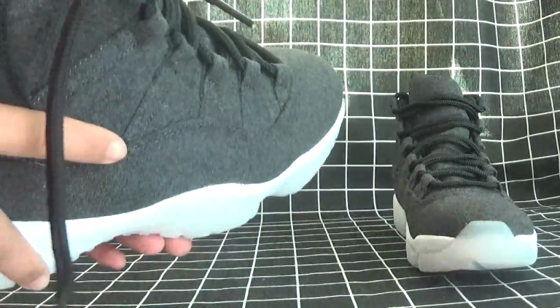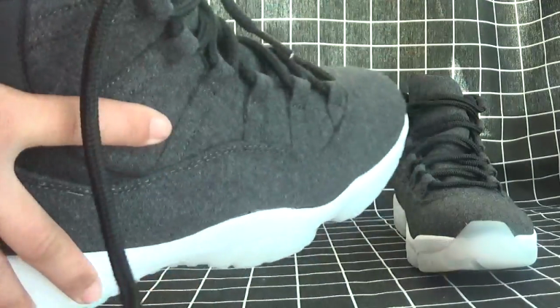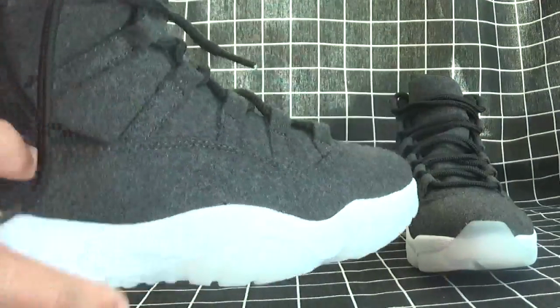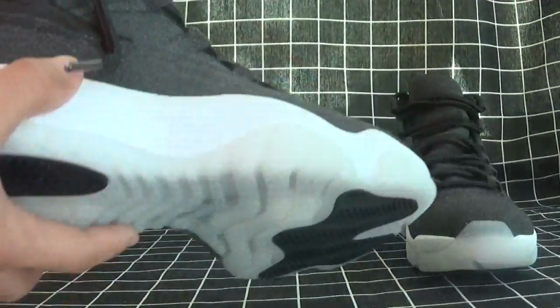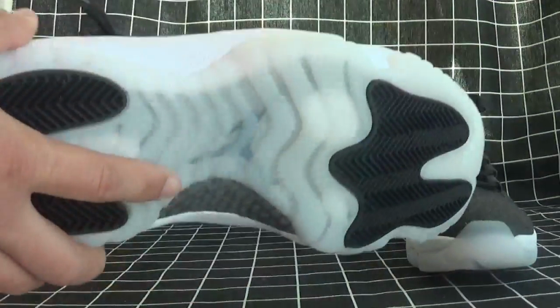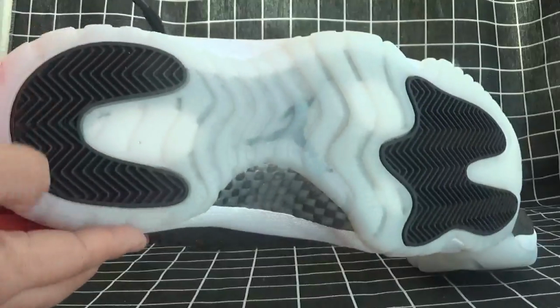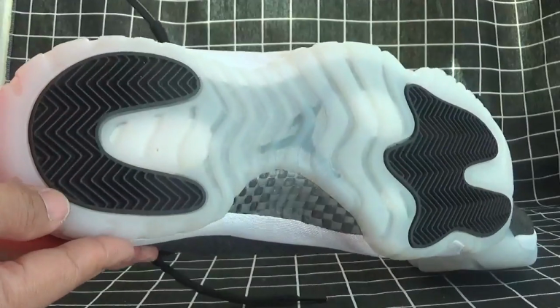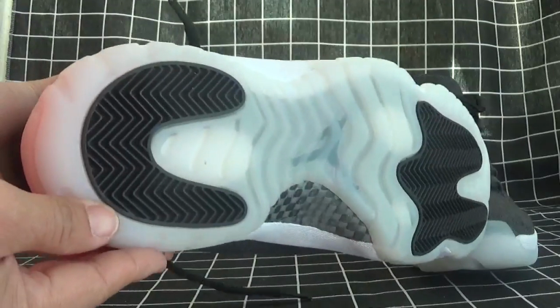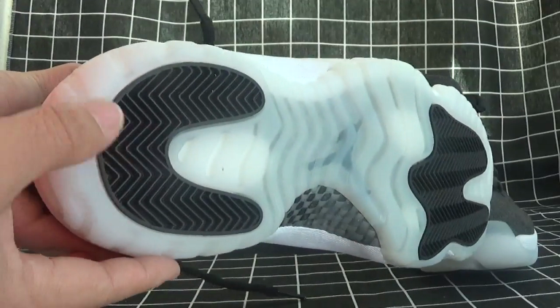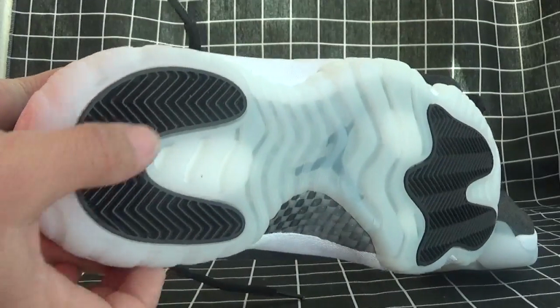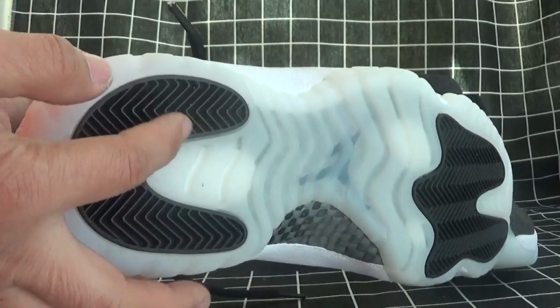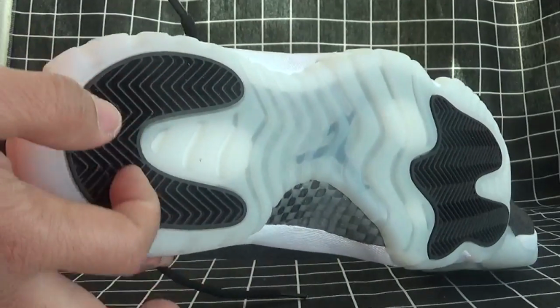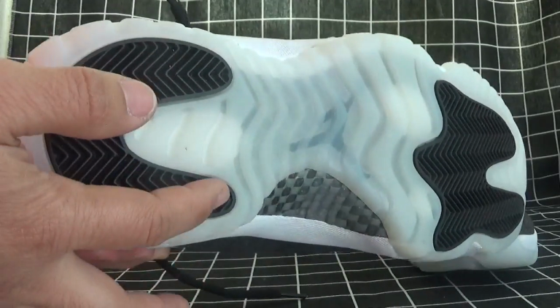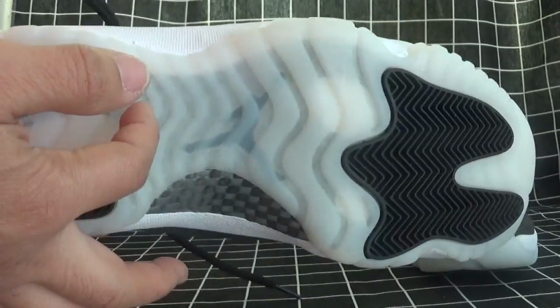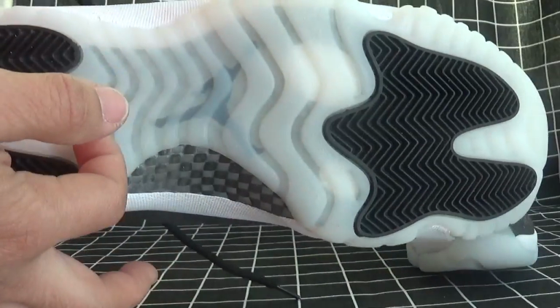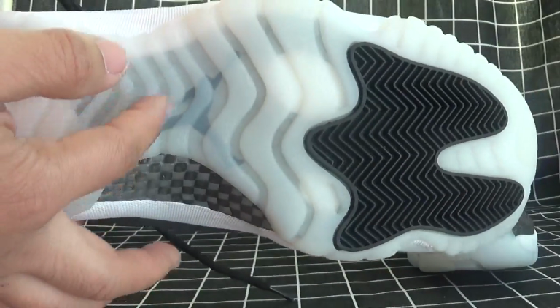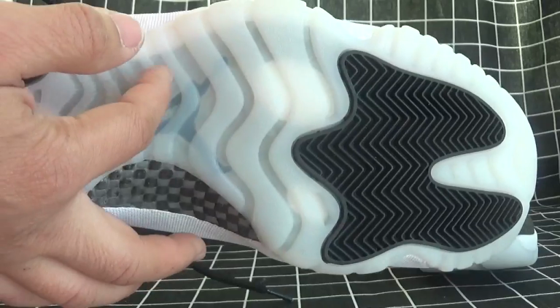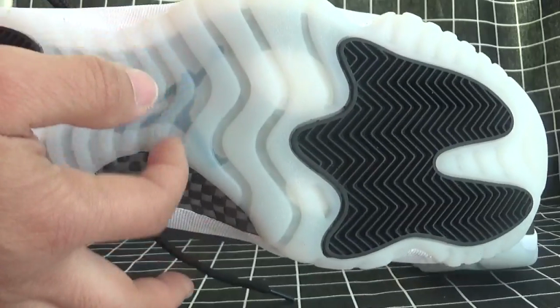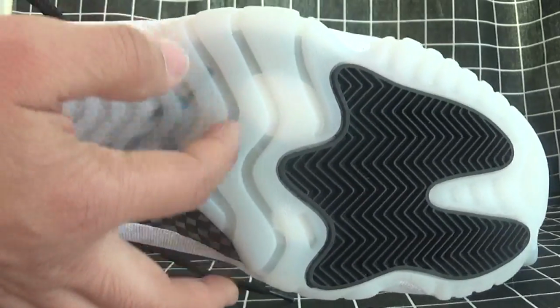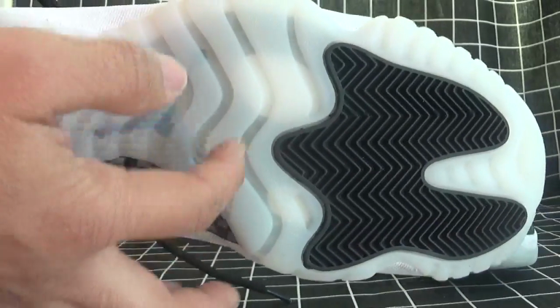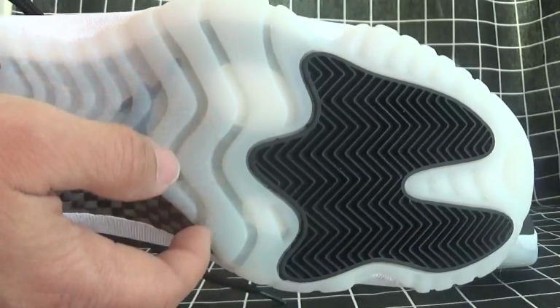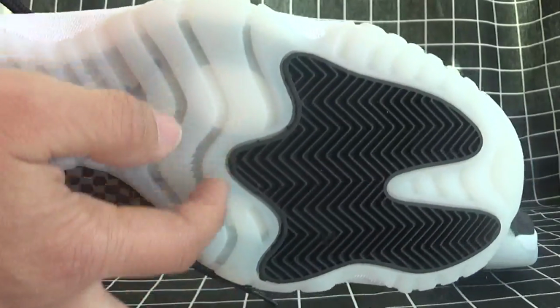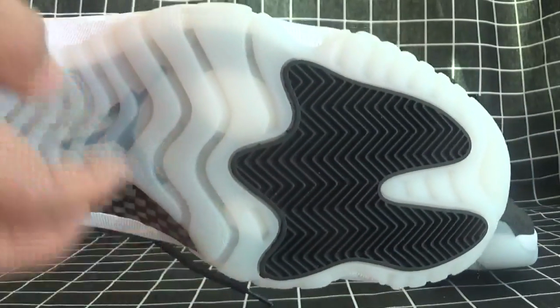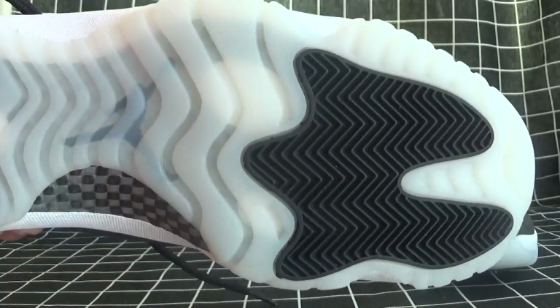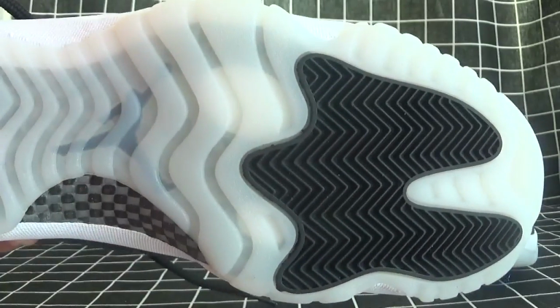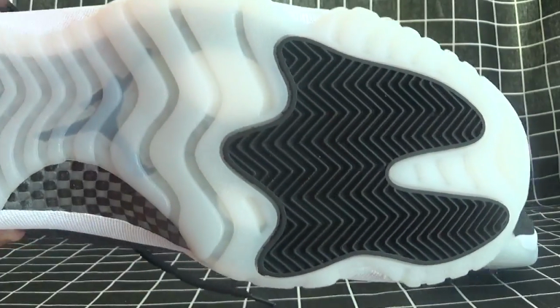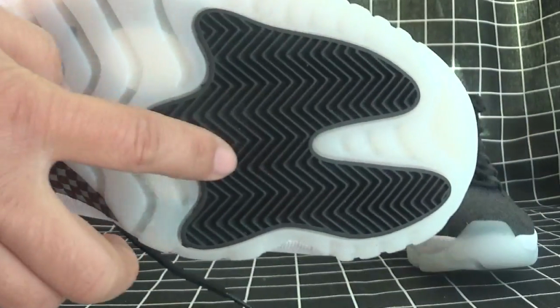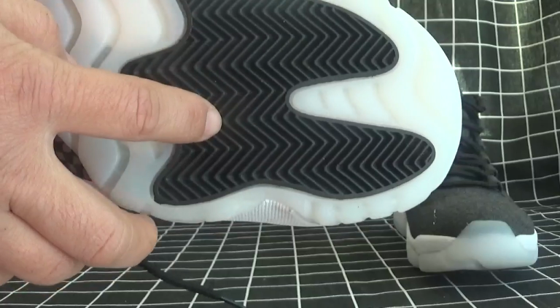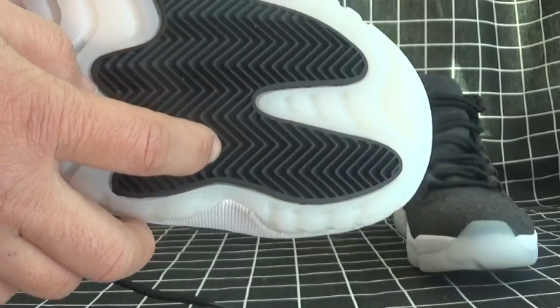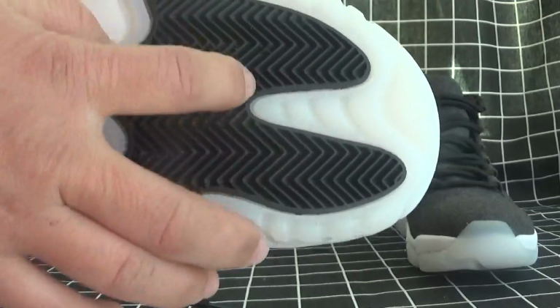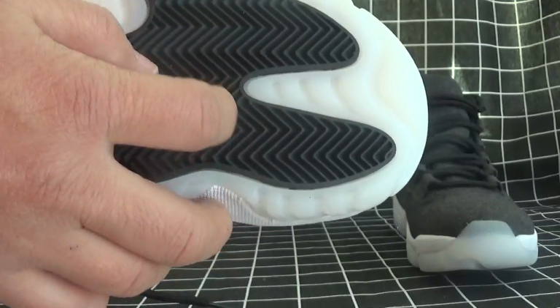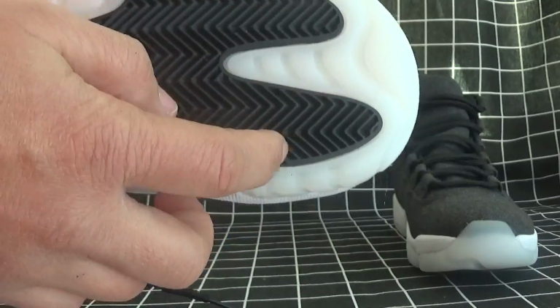Now let's turn to the bottom to check. The lines are so nice, and special waves here.